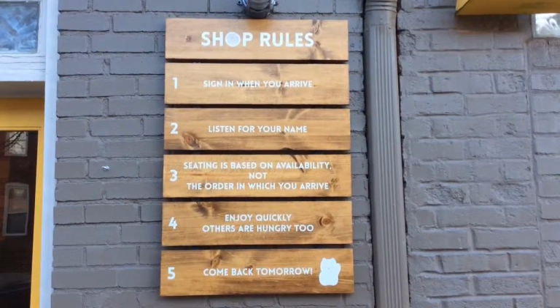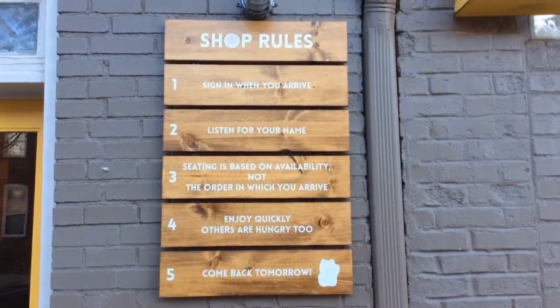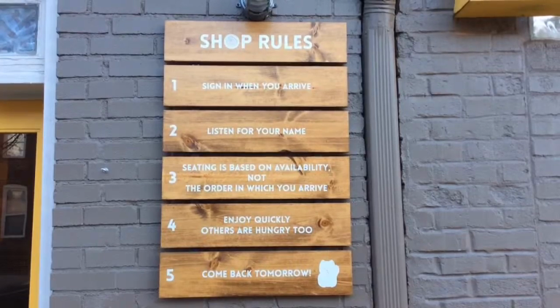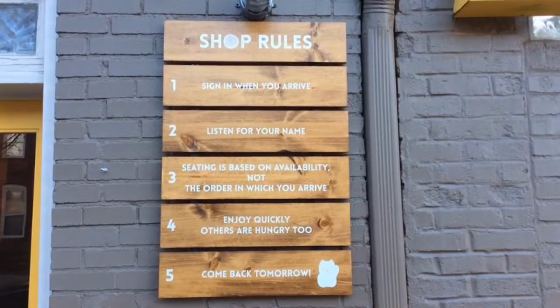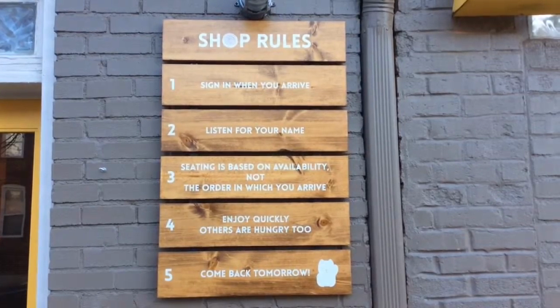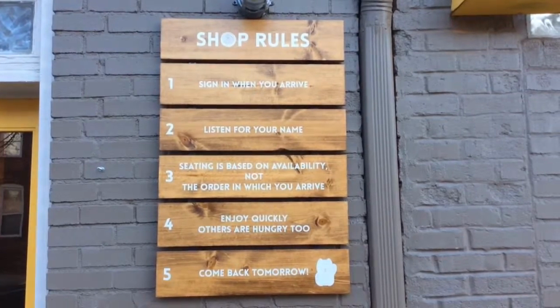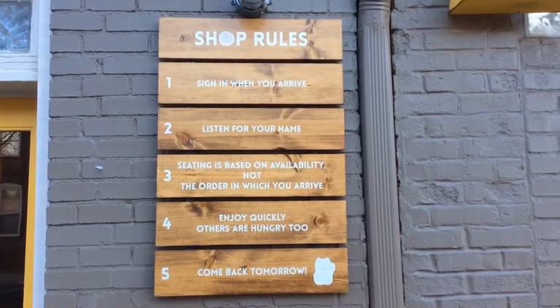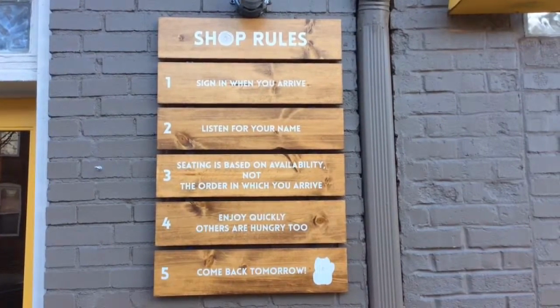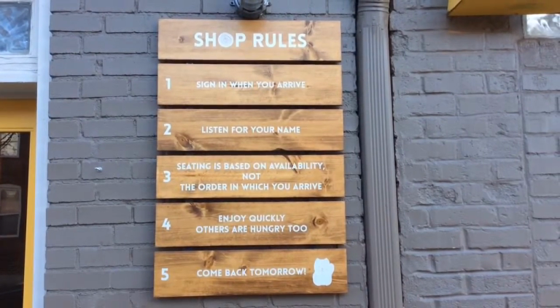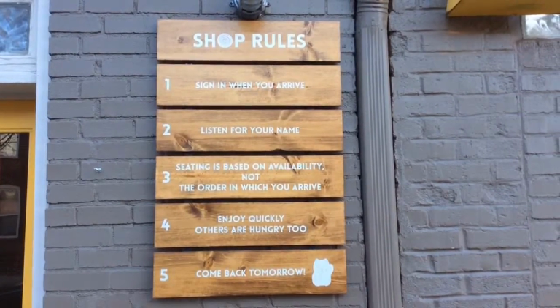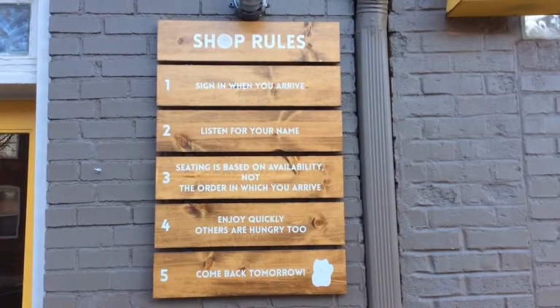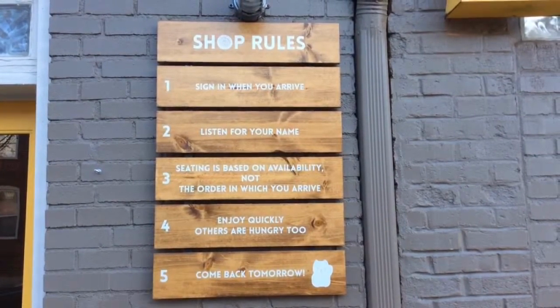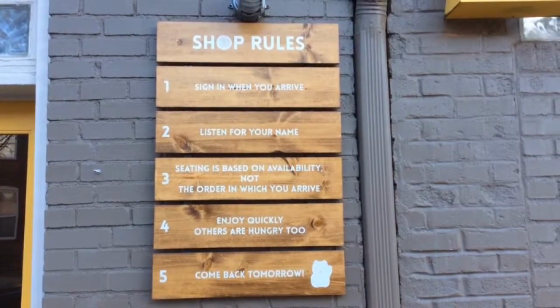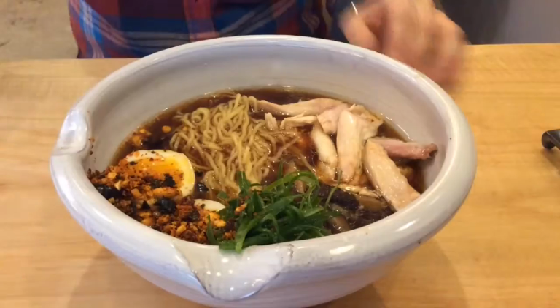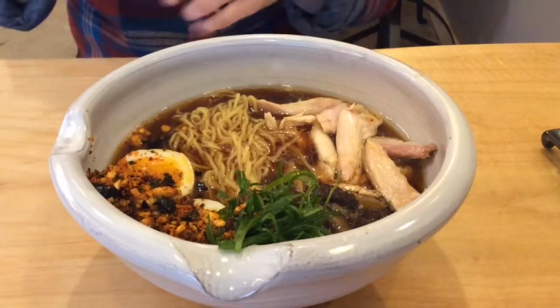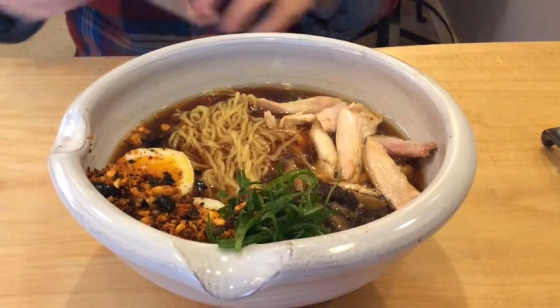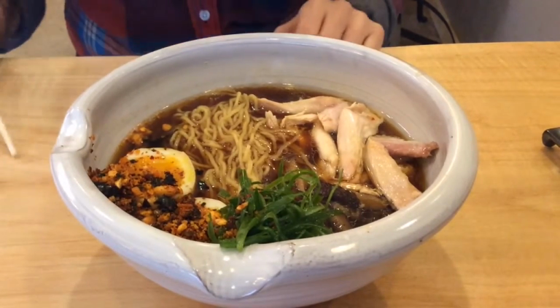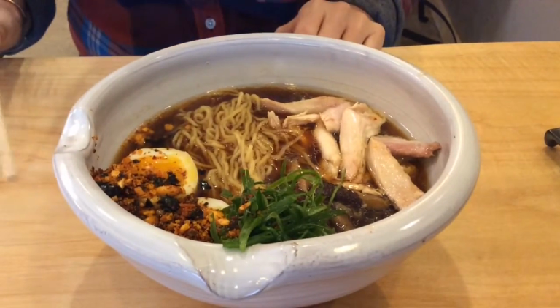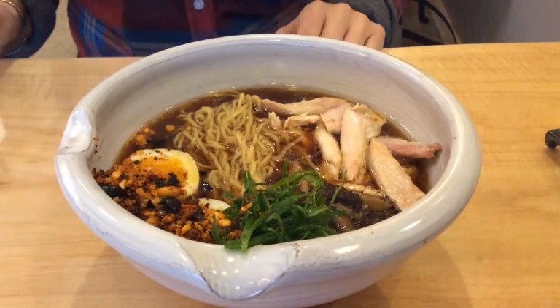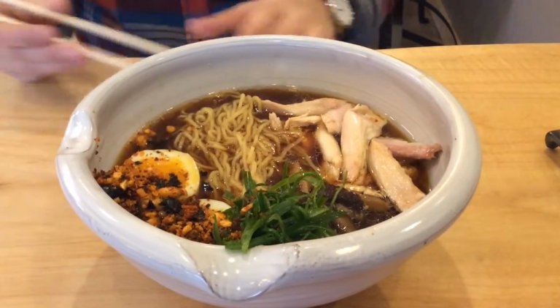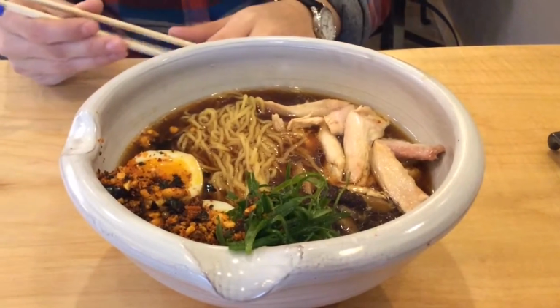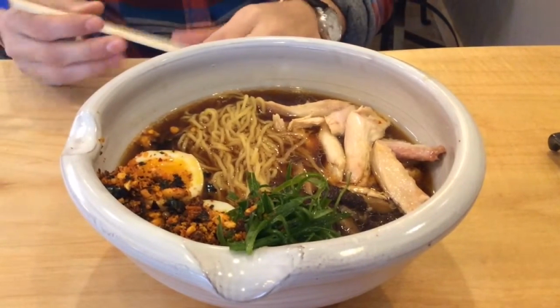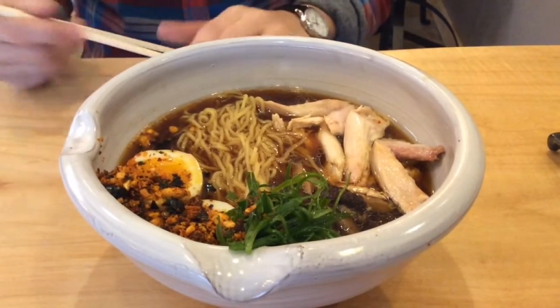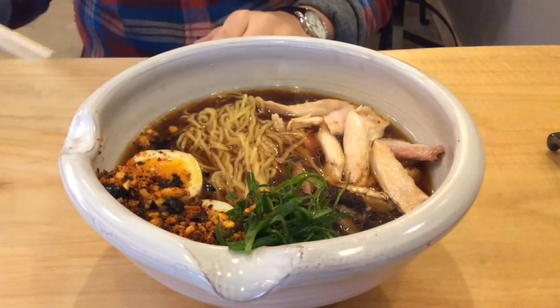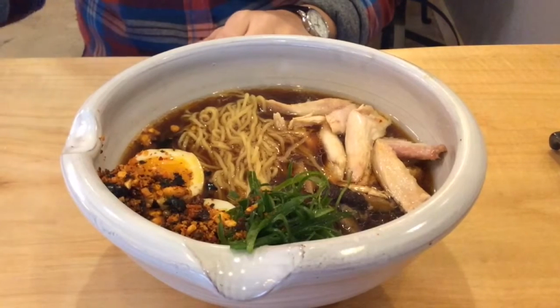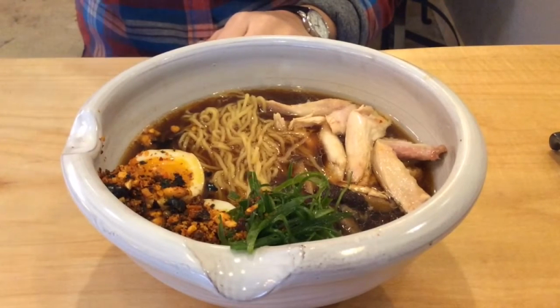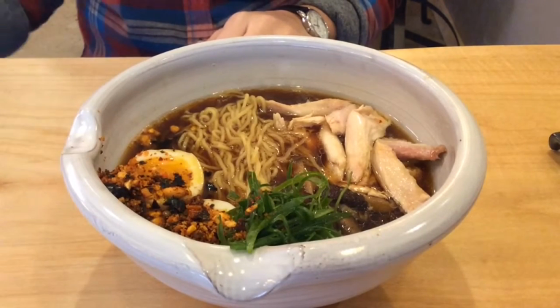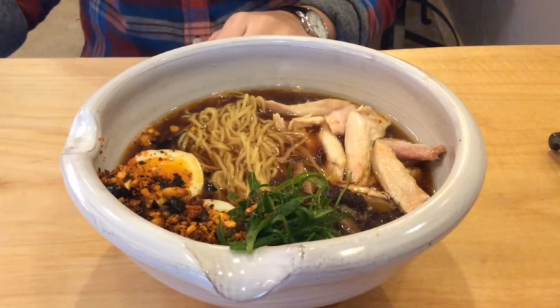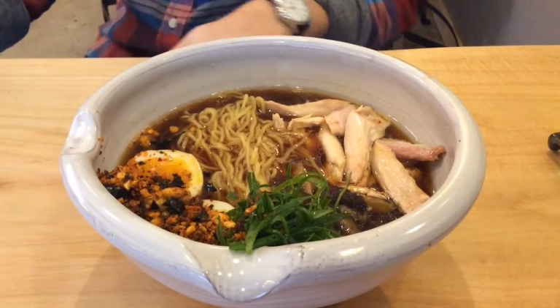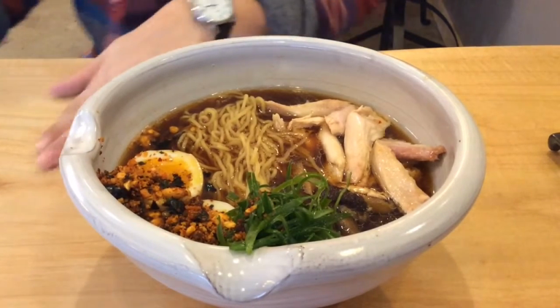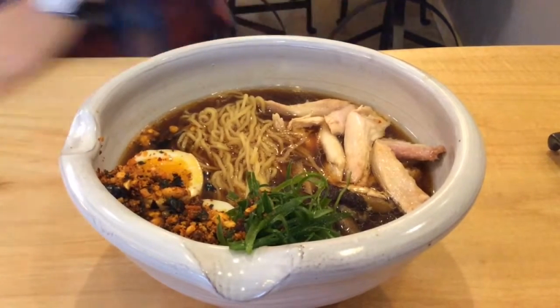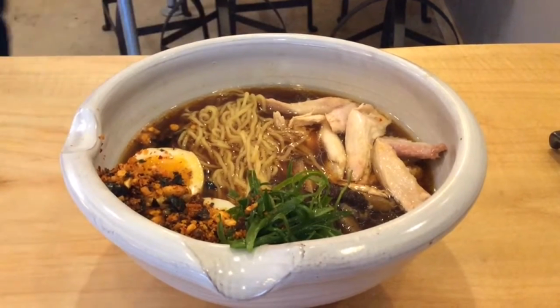We do our best to get you set as quickly as possible. The whole concept is to eat your ramen quickly — not necessarily because this is such a small space, but just because that's the way it should be enjoyed. It's just fast and hot.